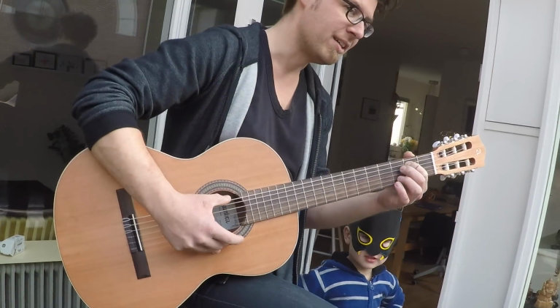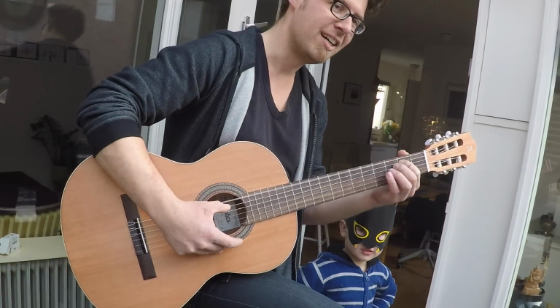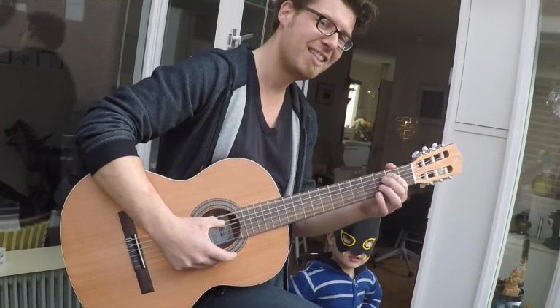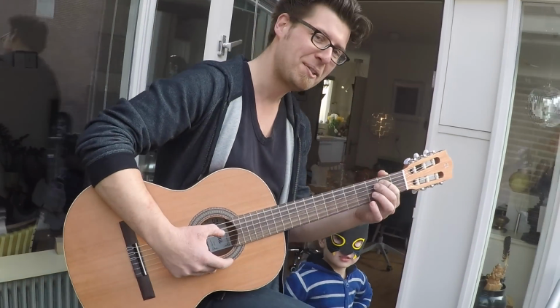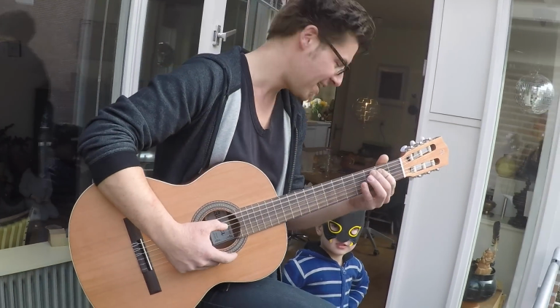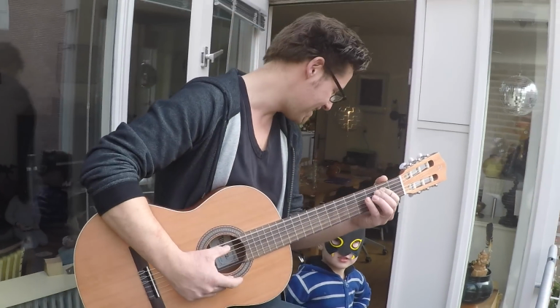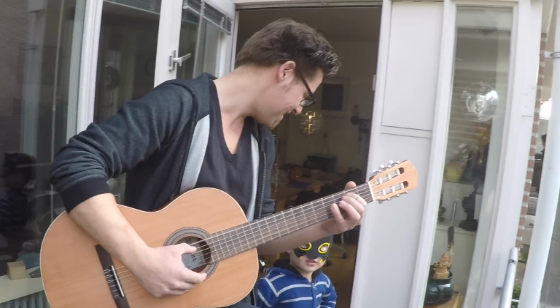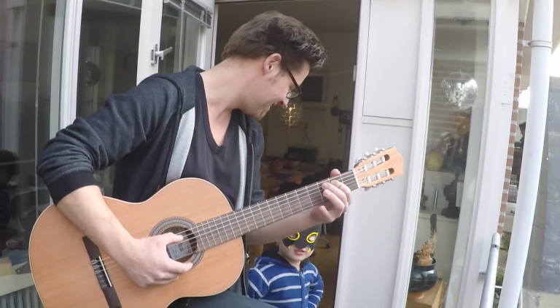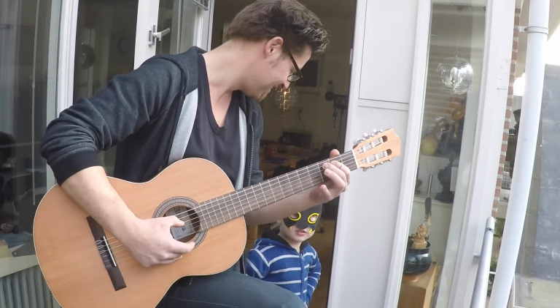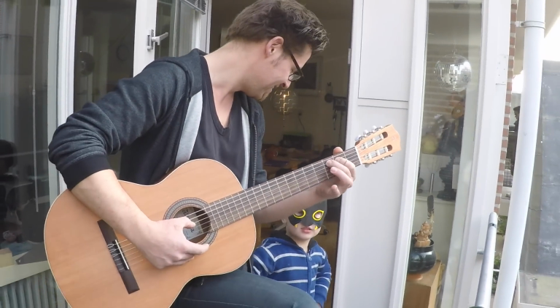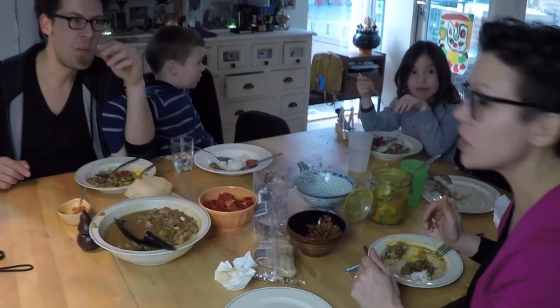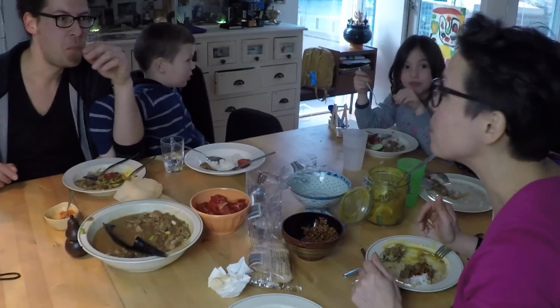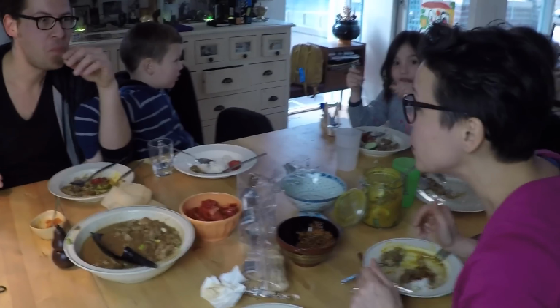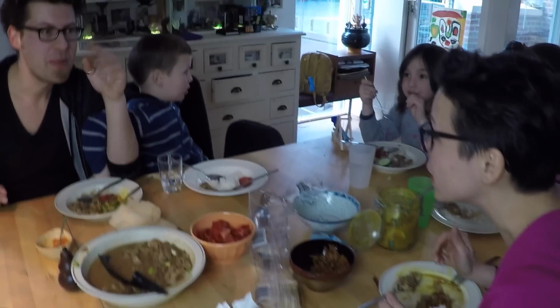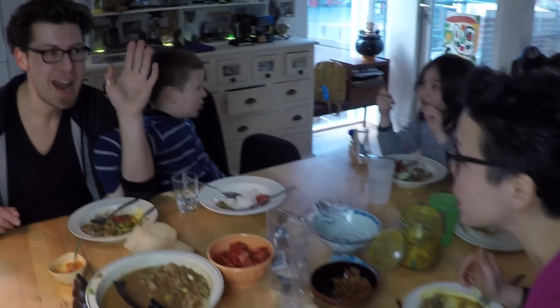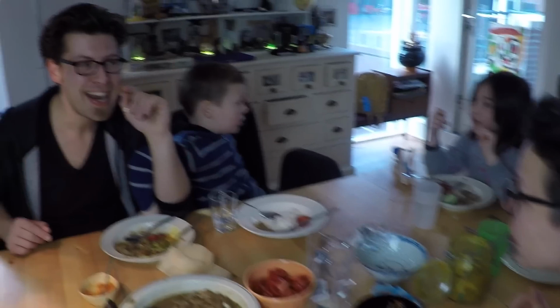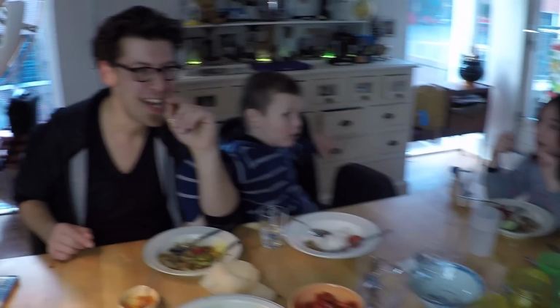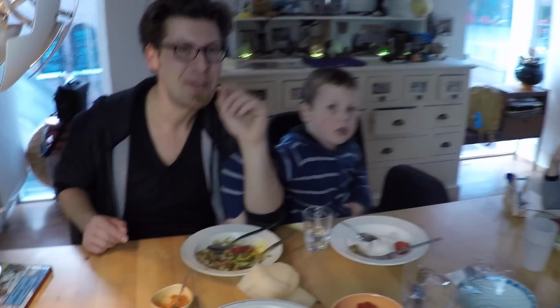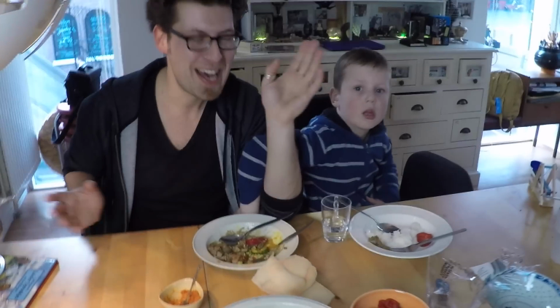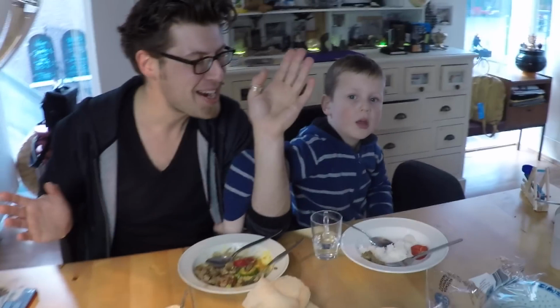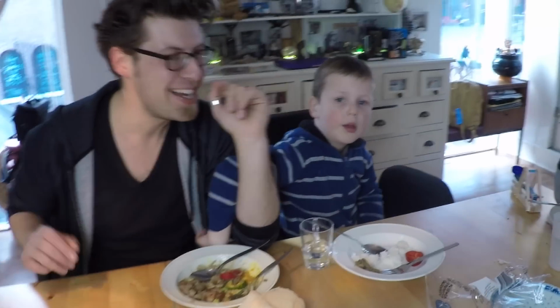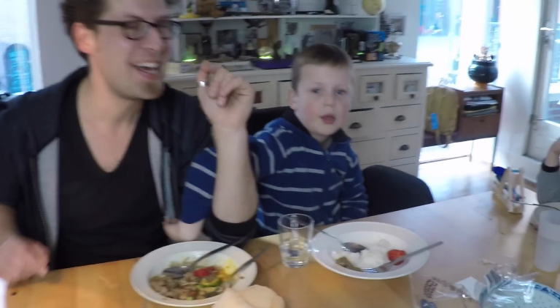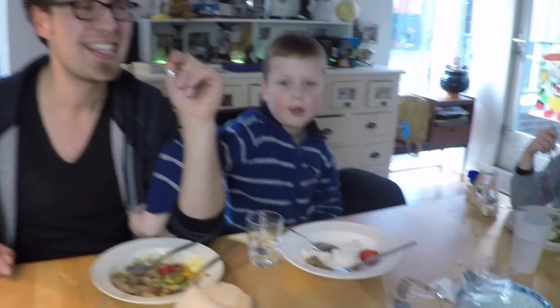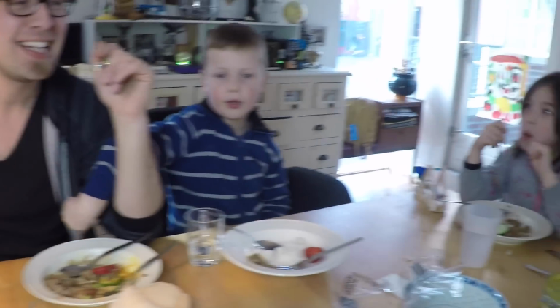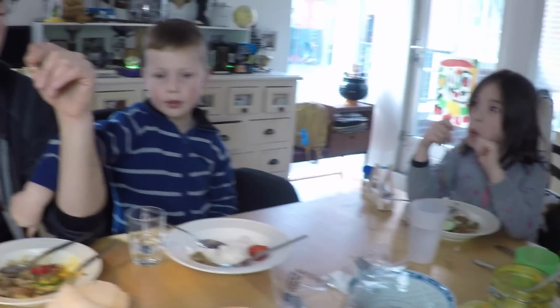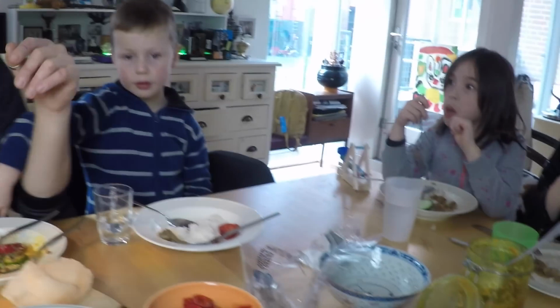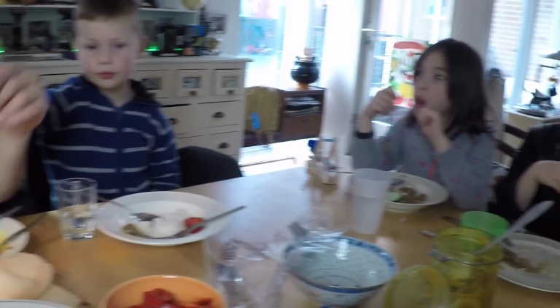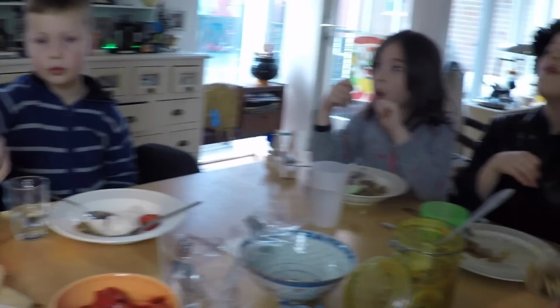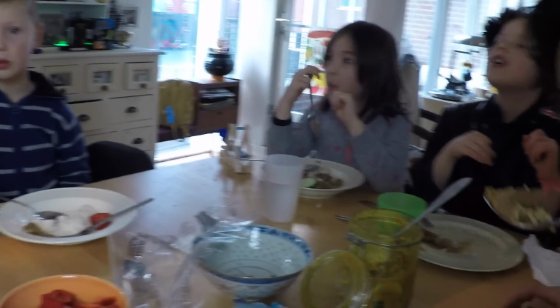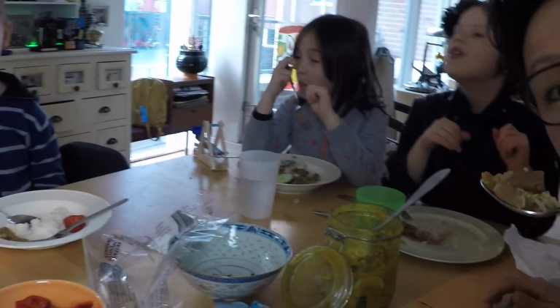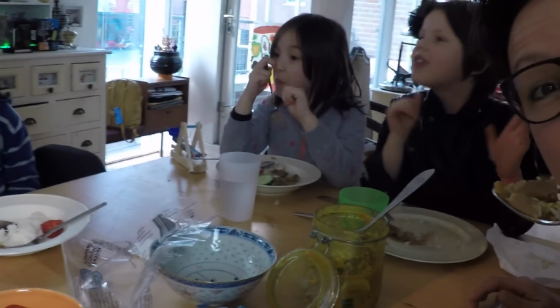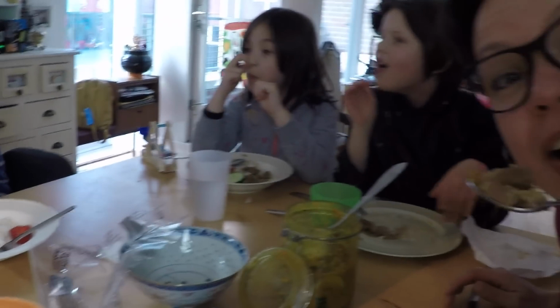It looks good. Next time we'll do it again. Sláma makka!